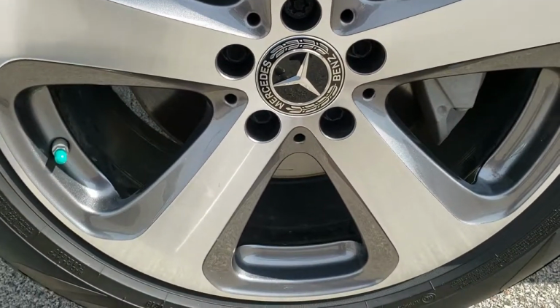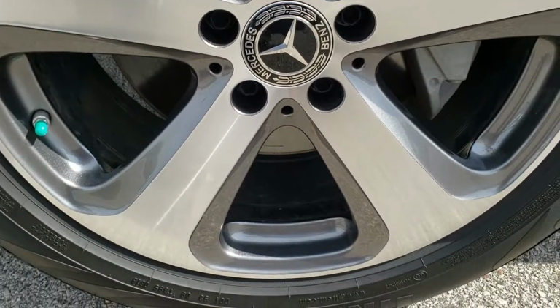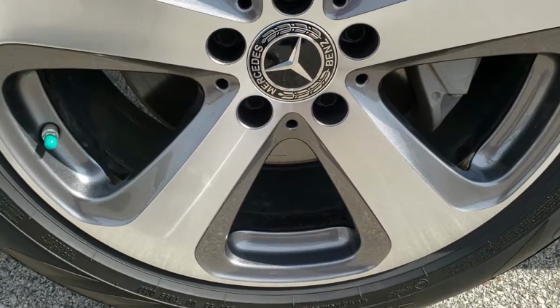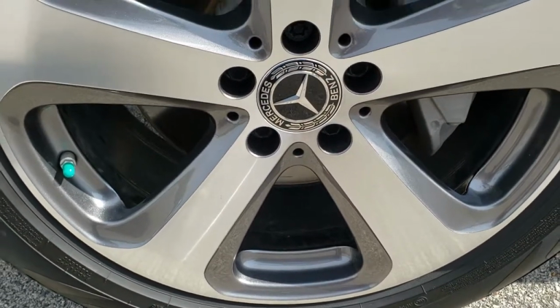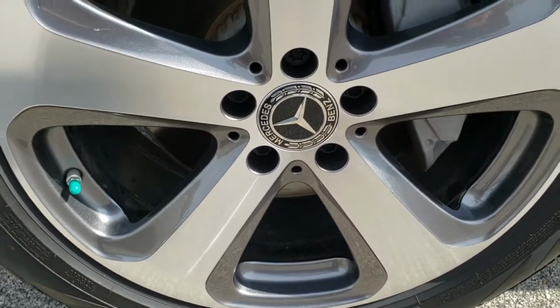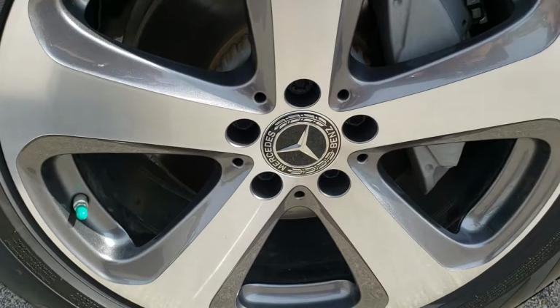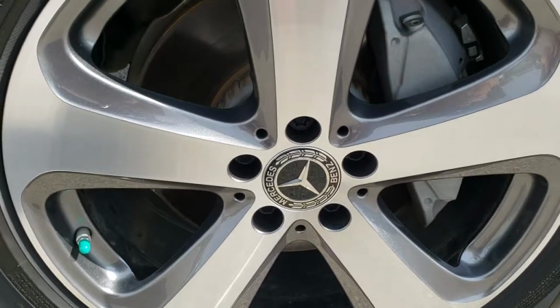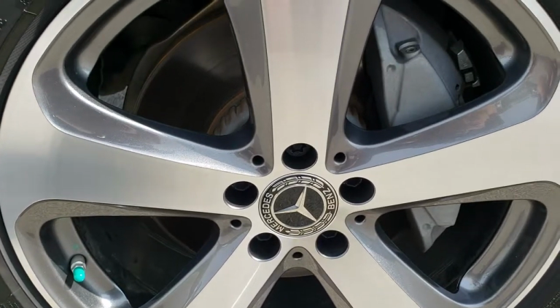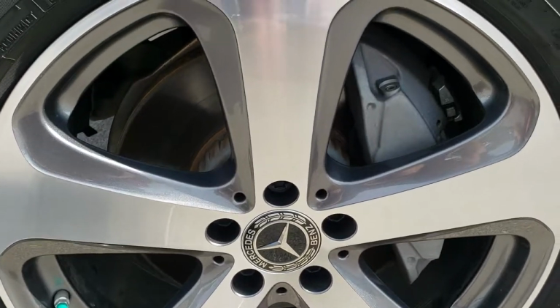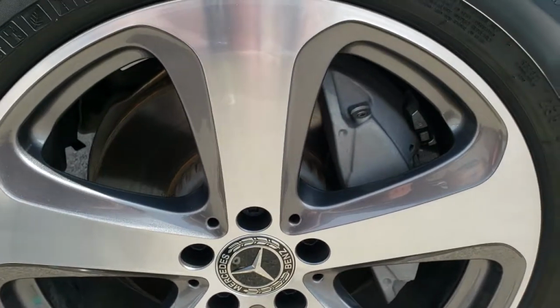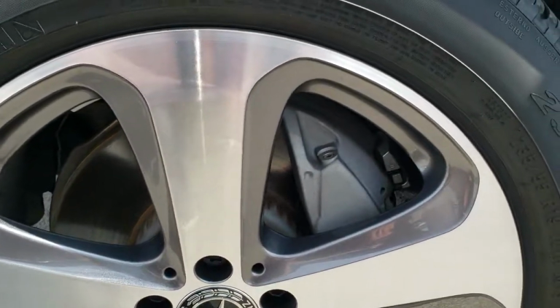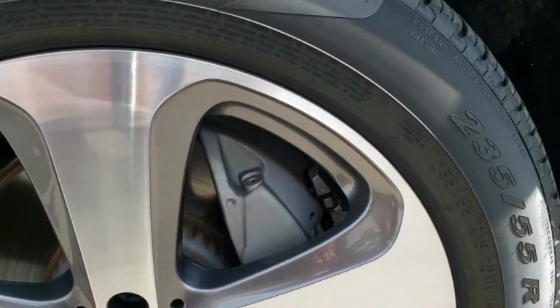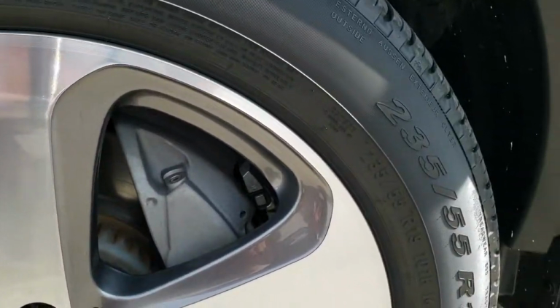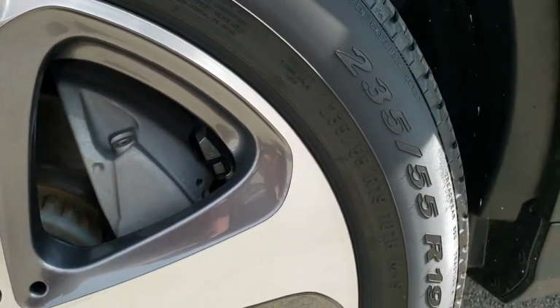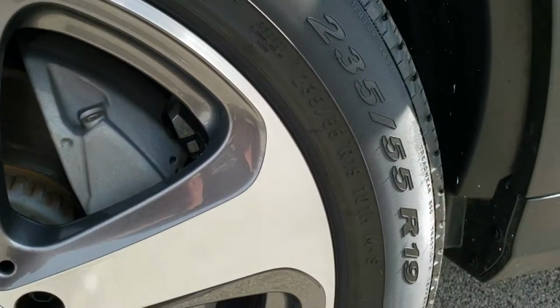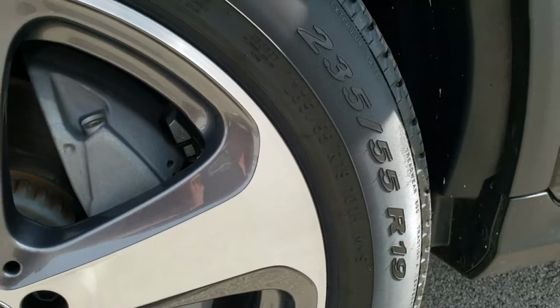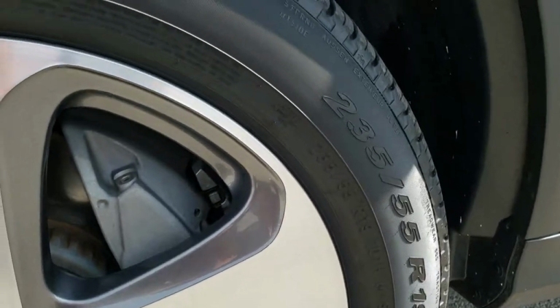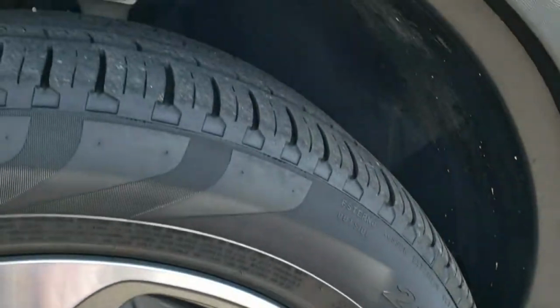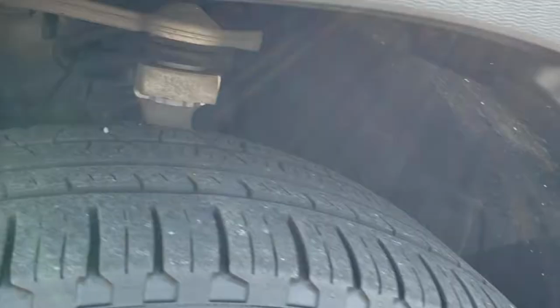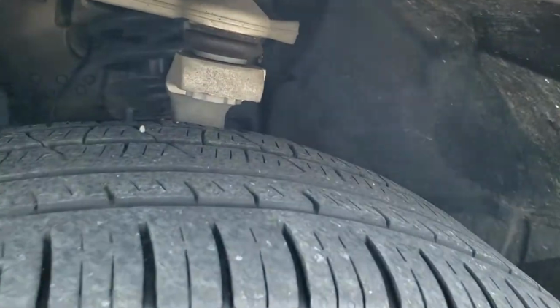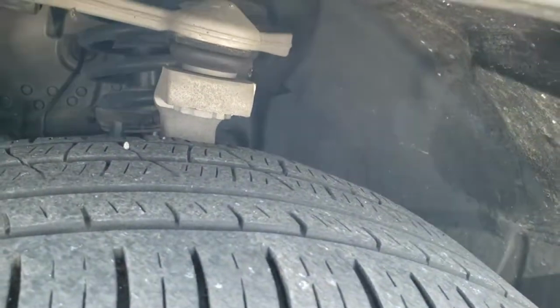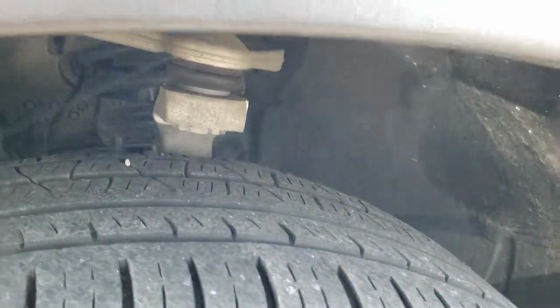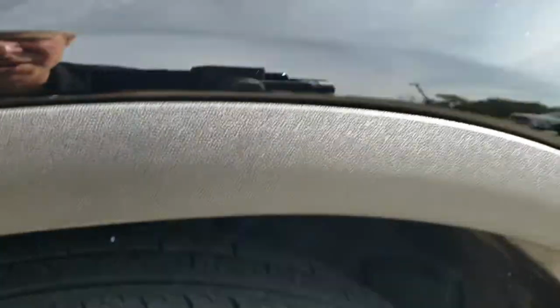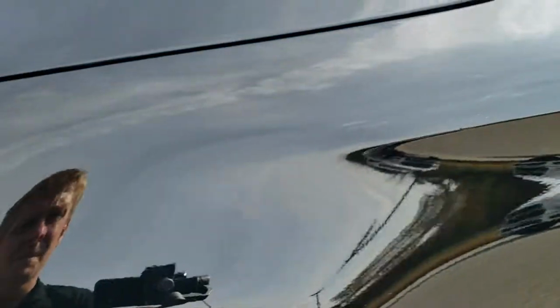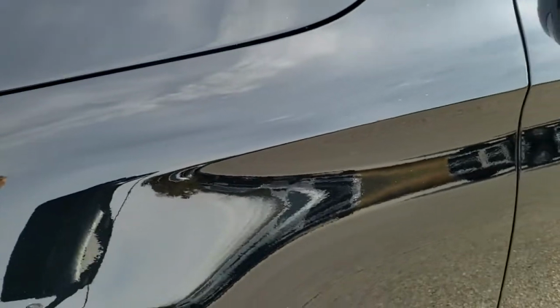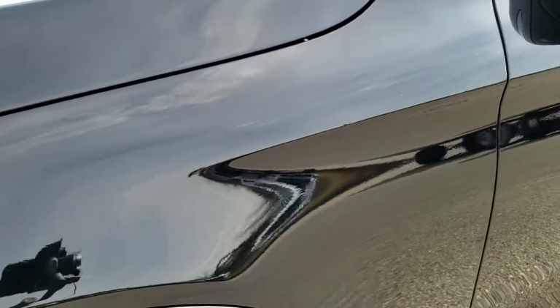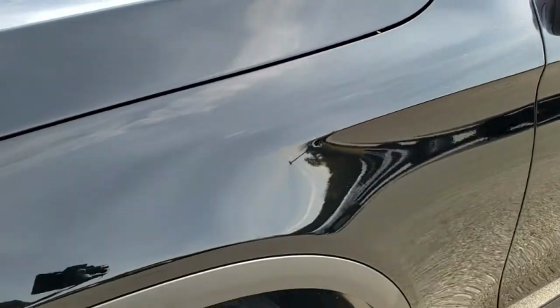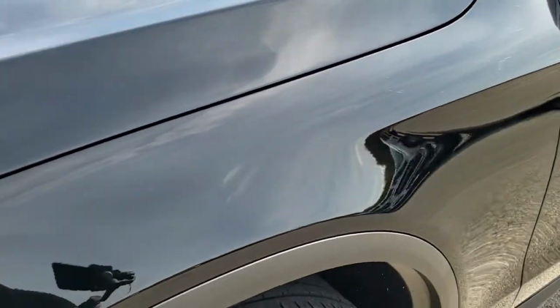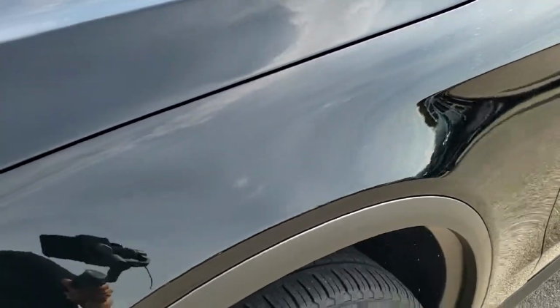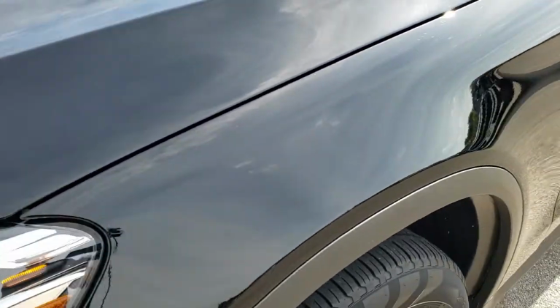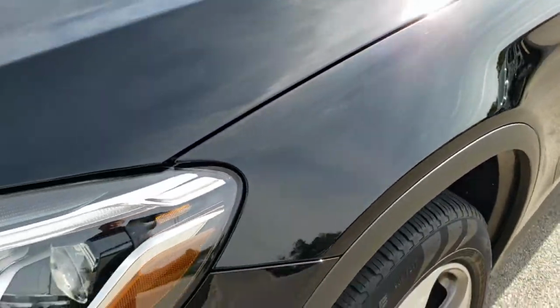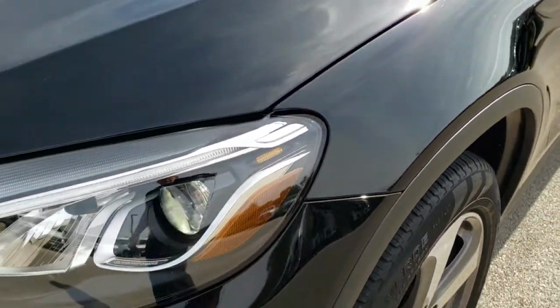This vehicle has the 19 inch painted and polished aluminum alloy rims and Pirelli Verde 235/55 R19 run flat tires. They have just about half the tread left, maybe a little bit under that. The driver side fender is in excellent condition.